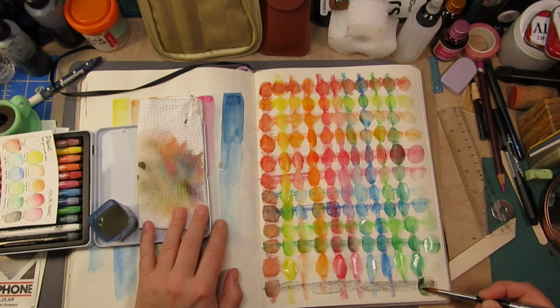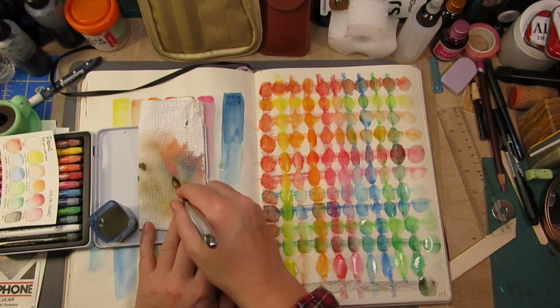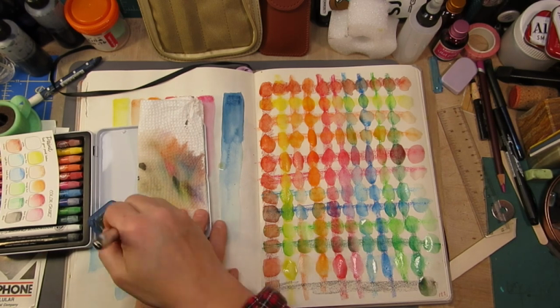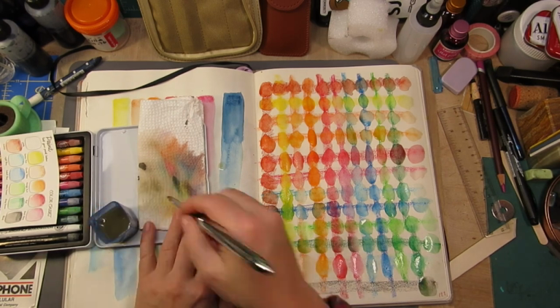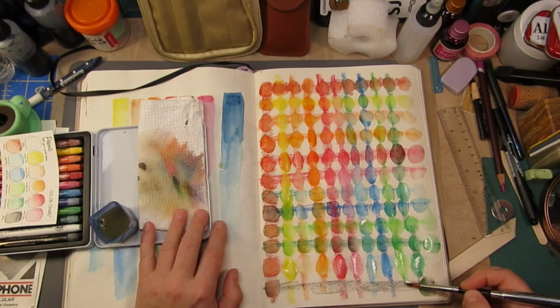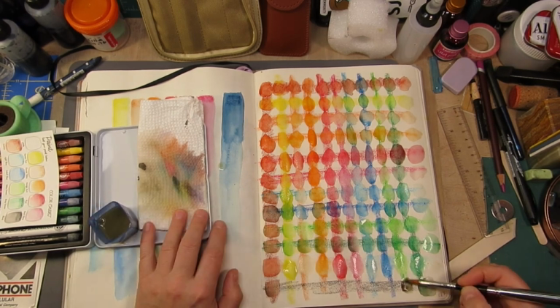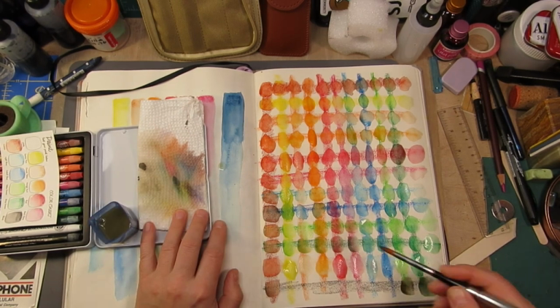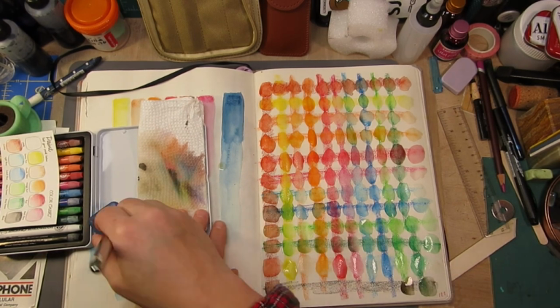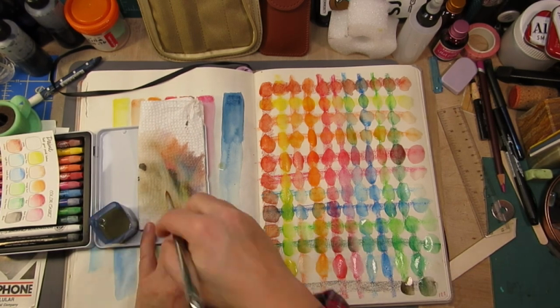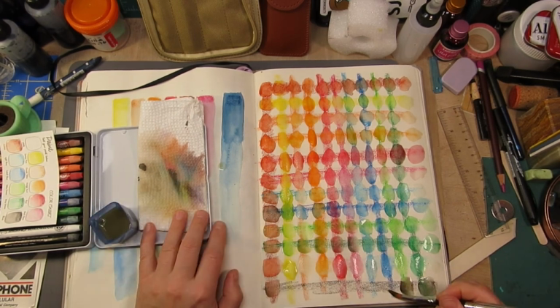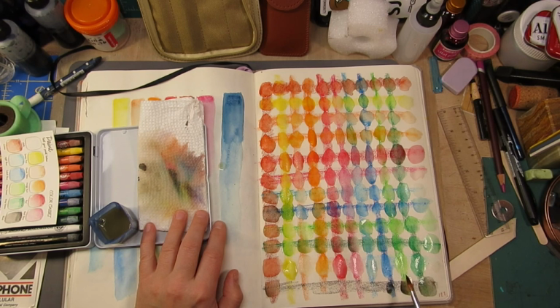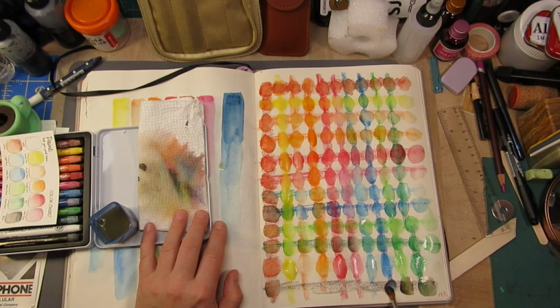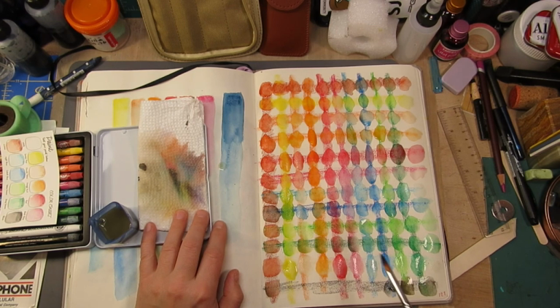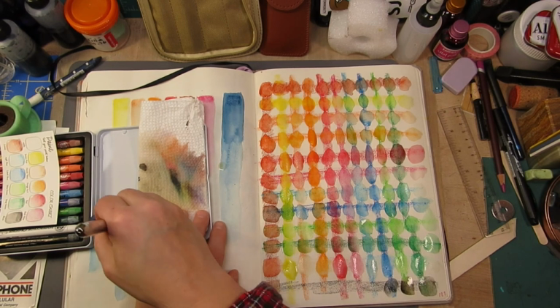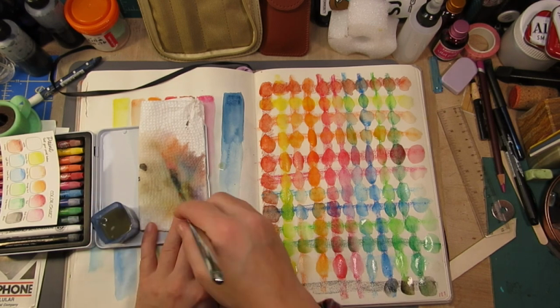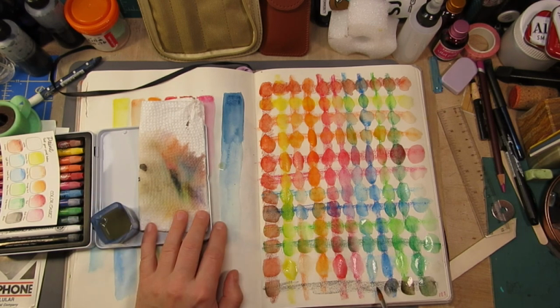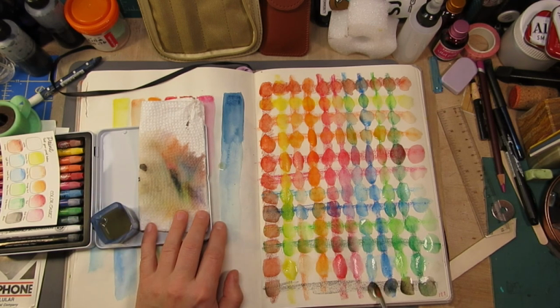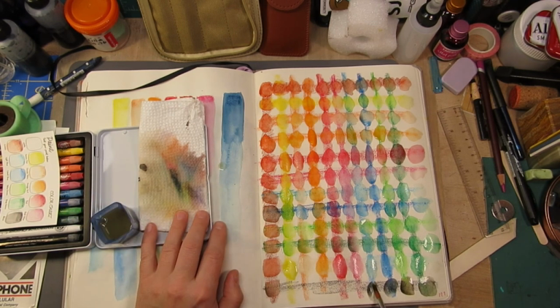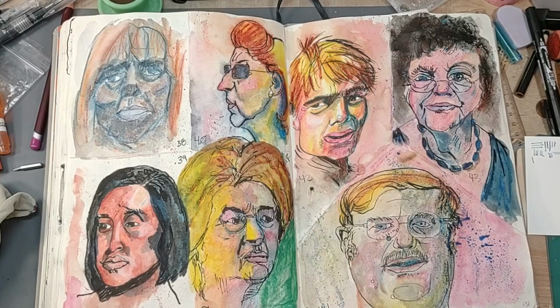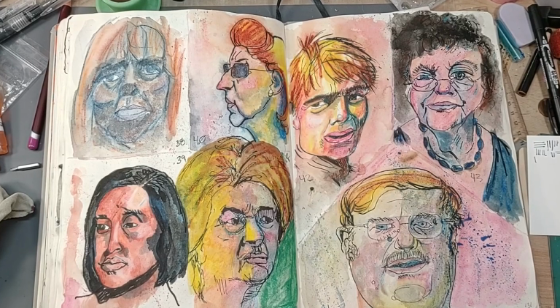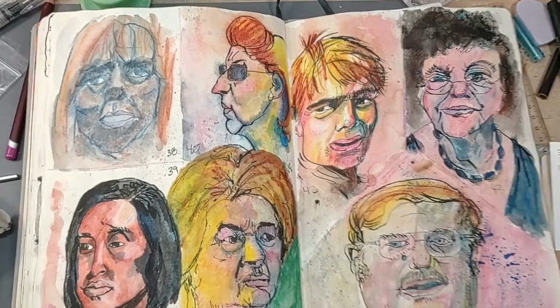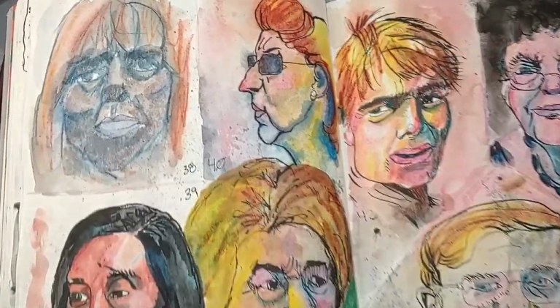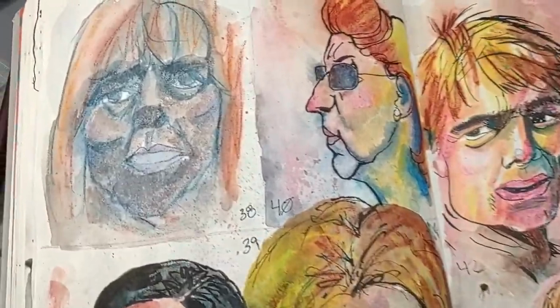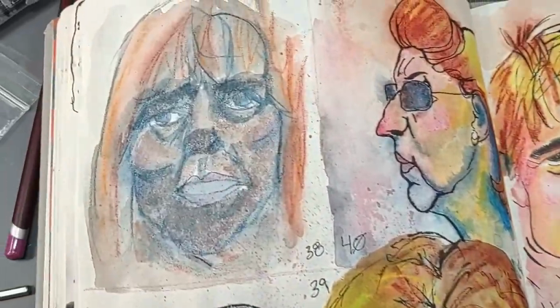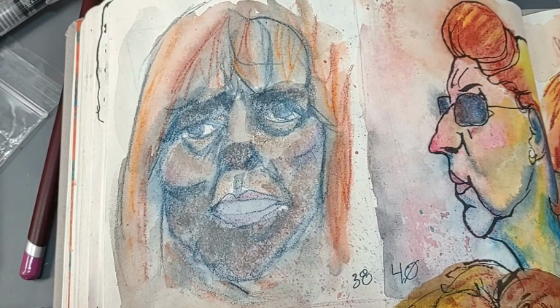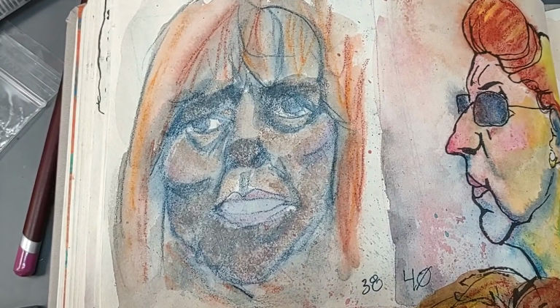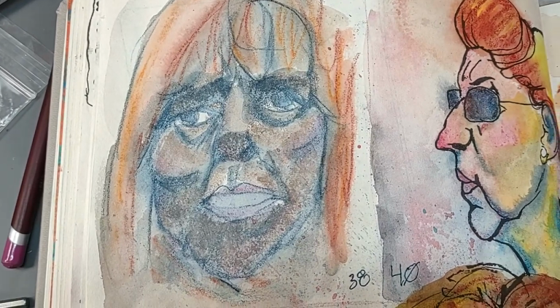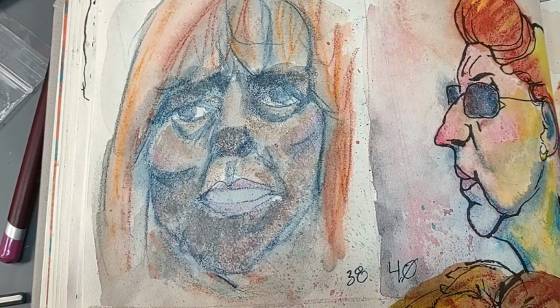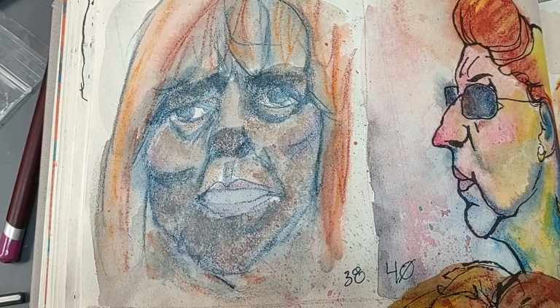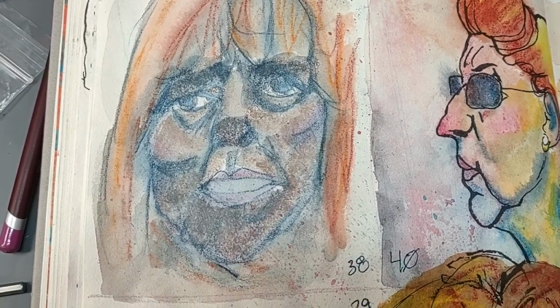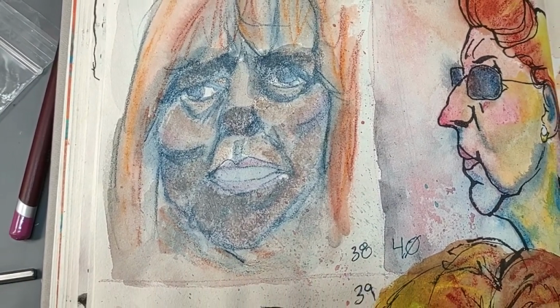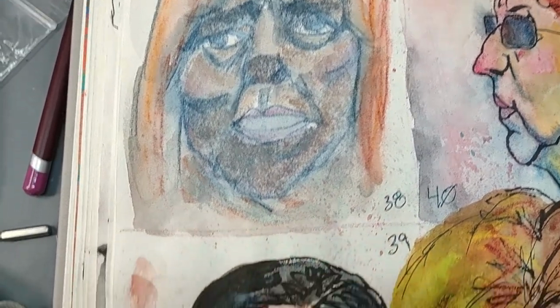It's a good color range for portraits, a good color range for urban sketching. You're not going to get super realism, but I like them.